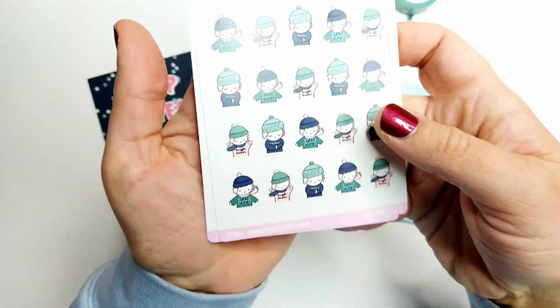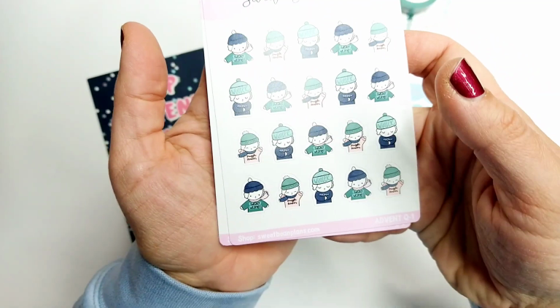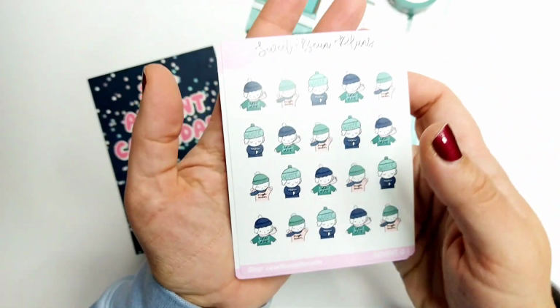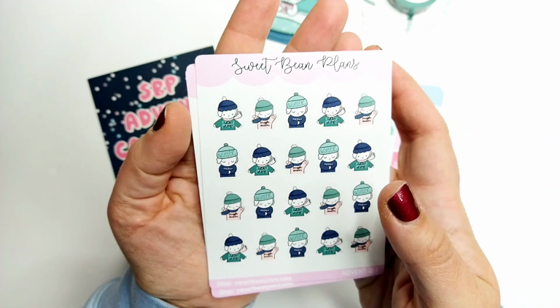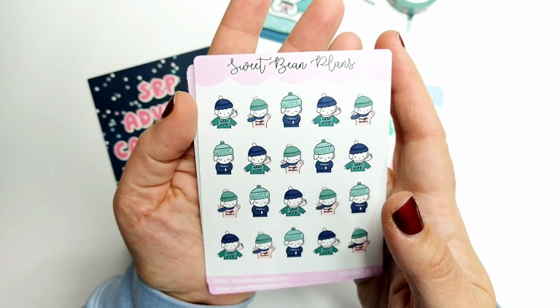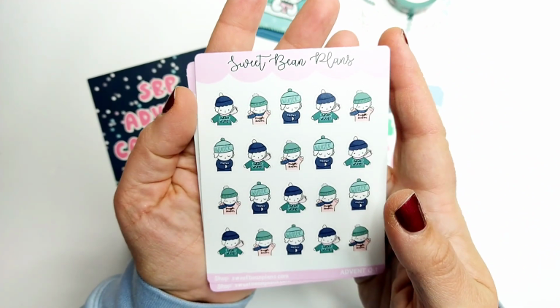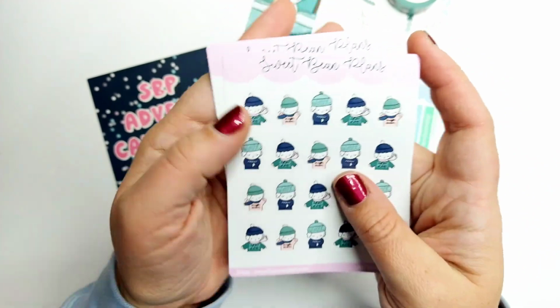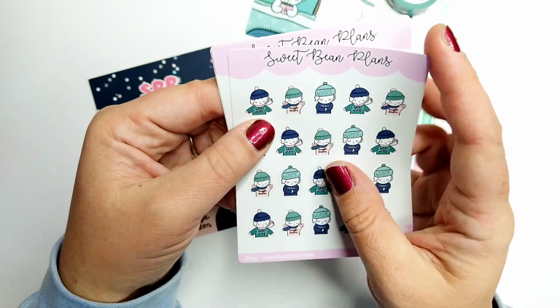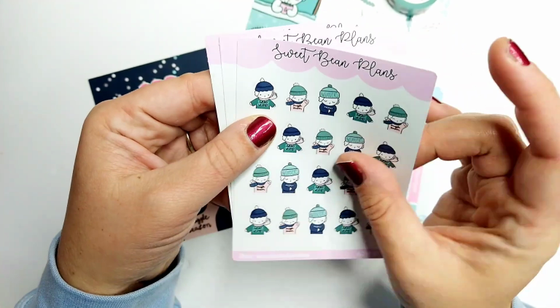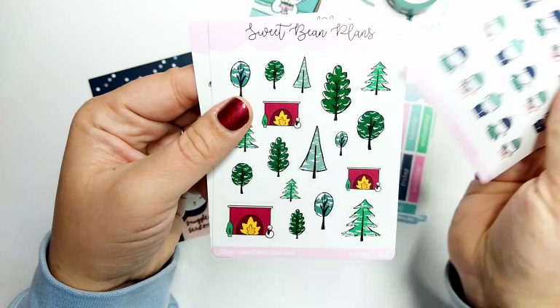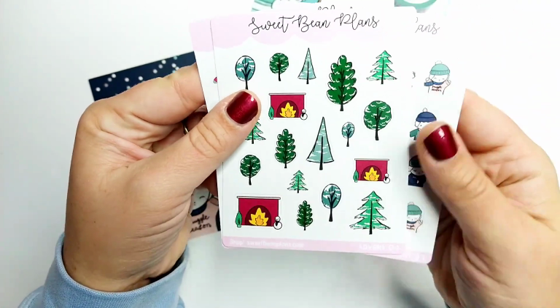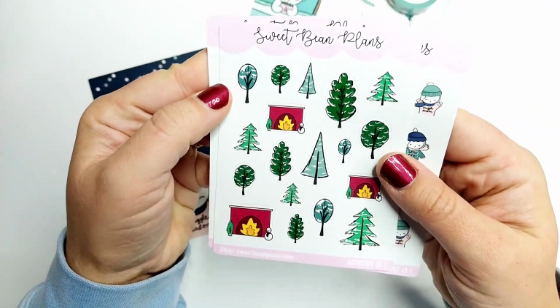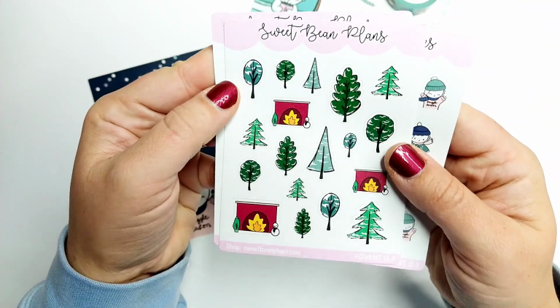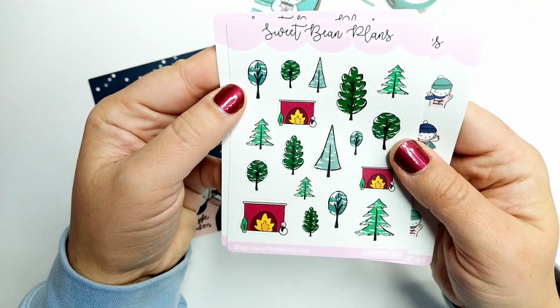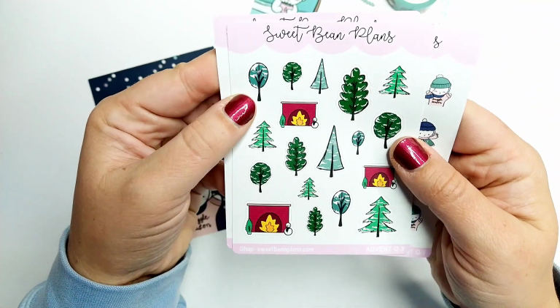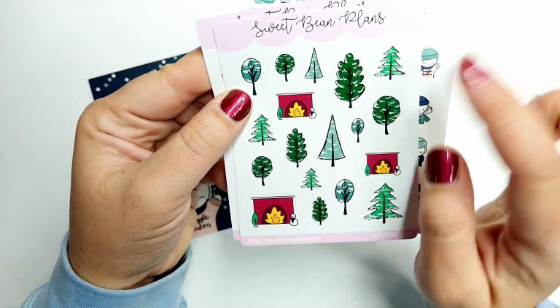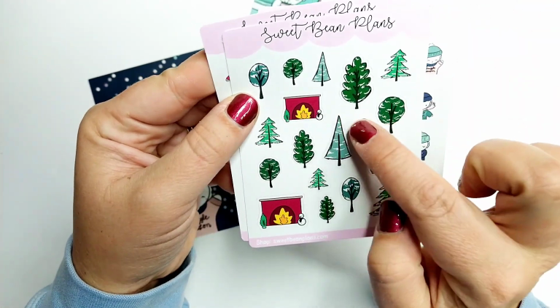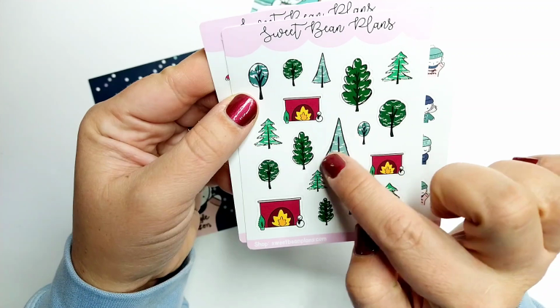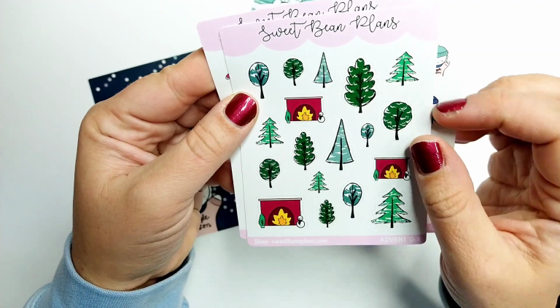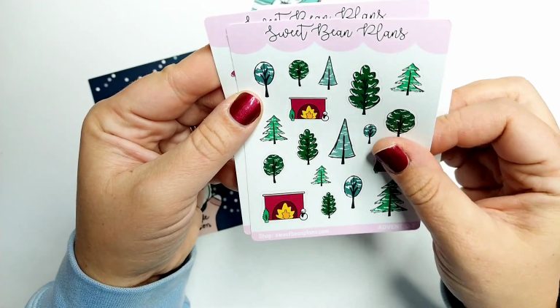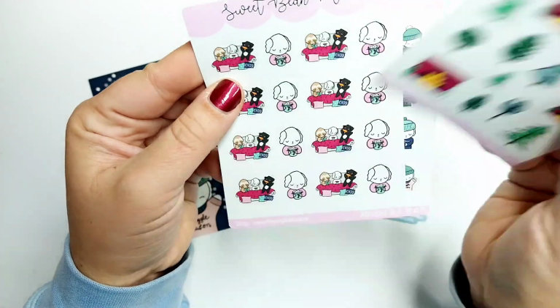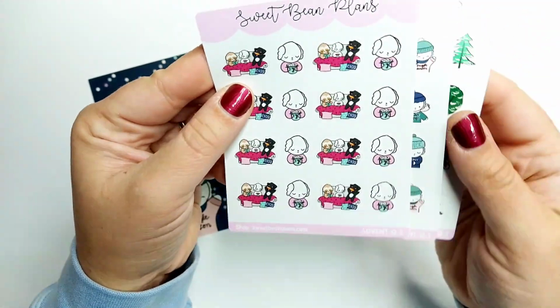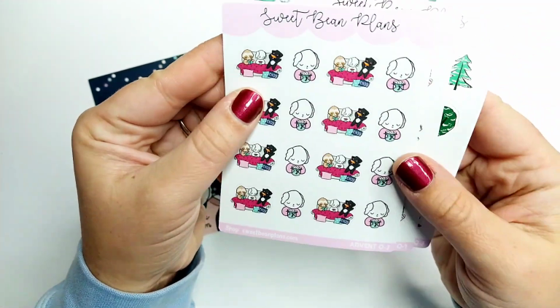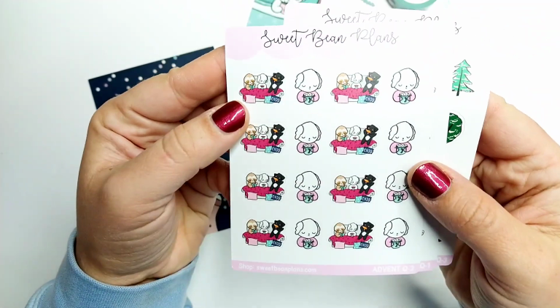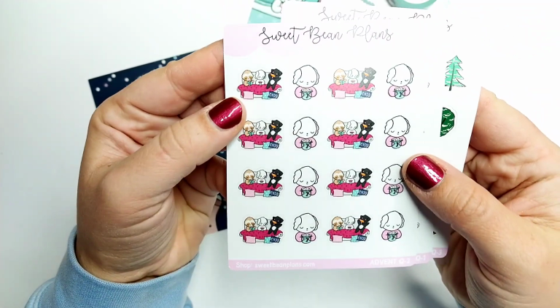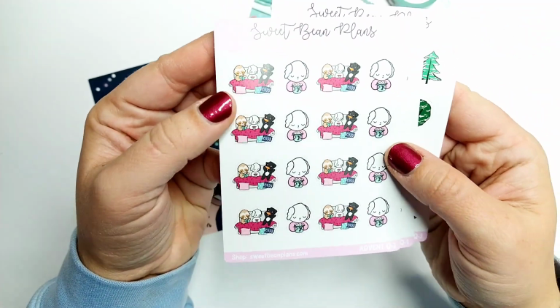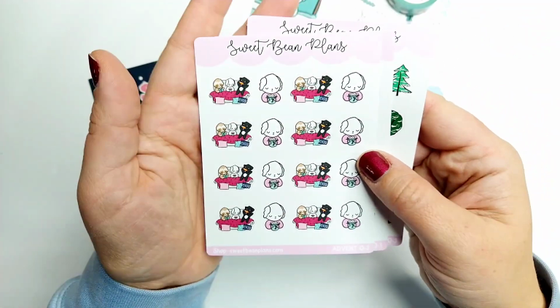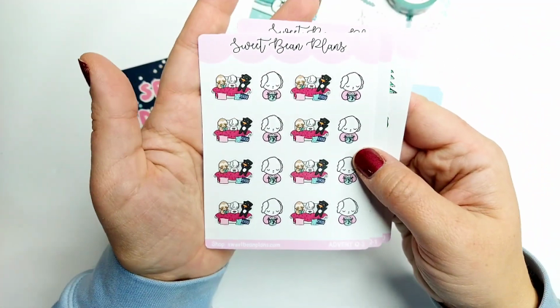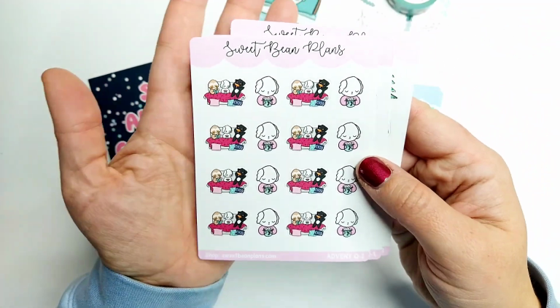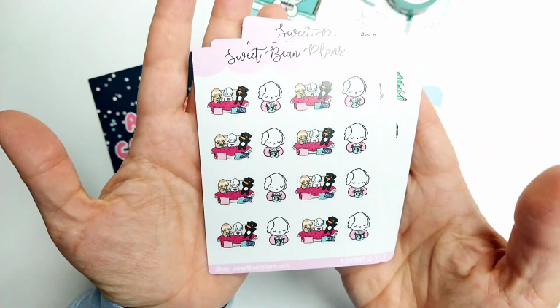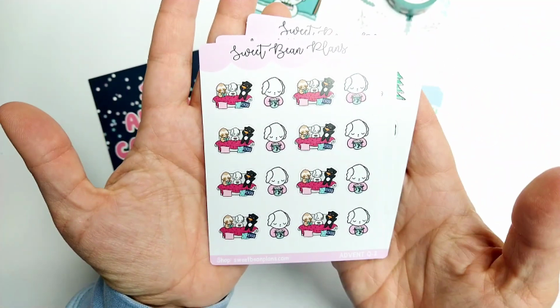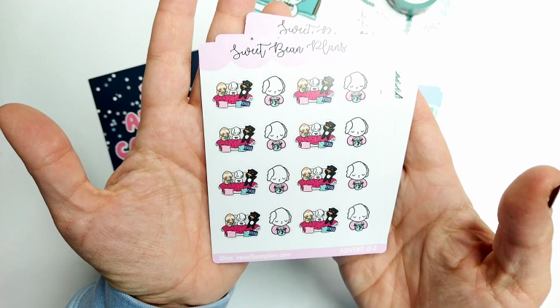Day 19 was some matching stickers, some deco stickers — some trees and fireplaces. I love these little sketchy trees, and then some of those cozy stickers that I loved in the die cut.